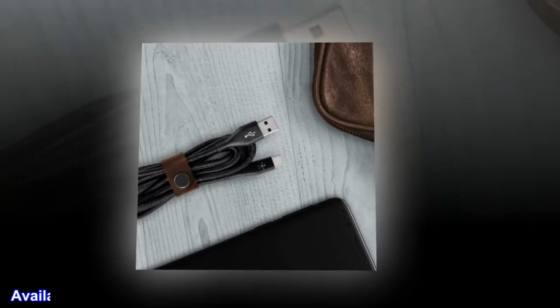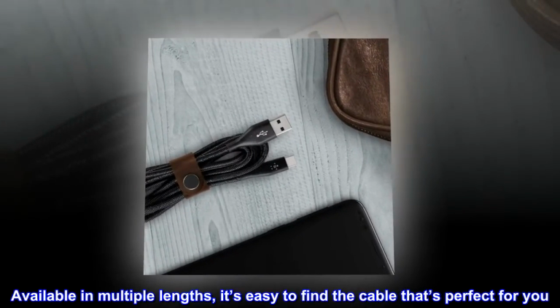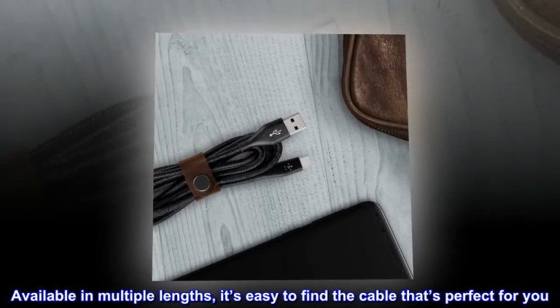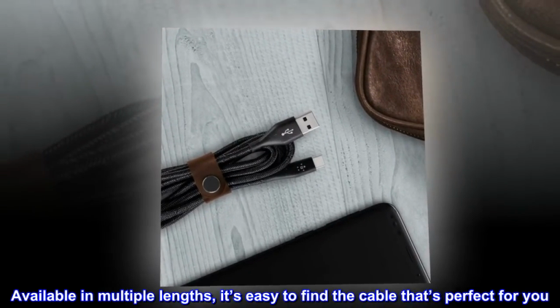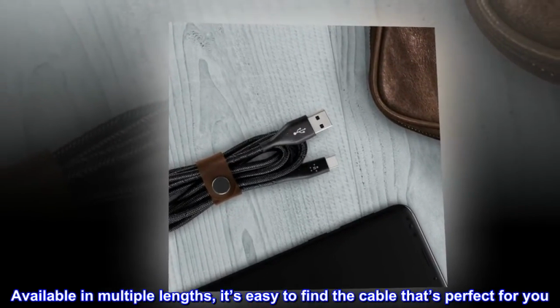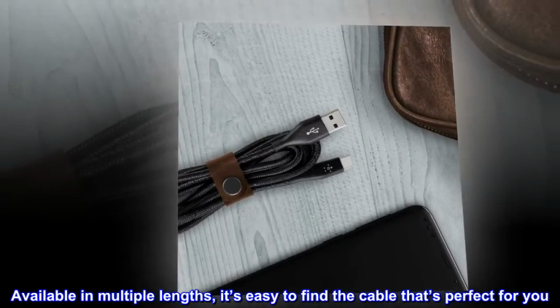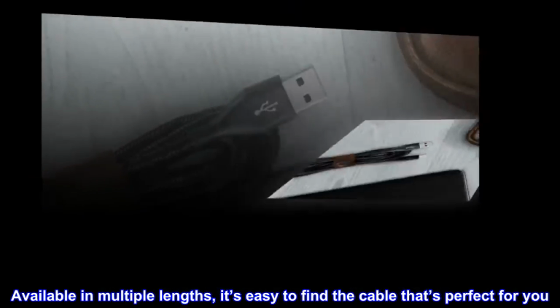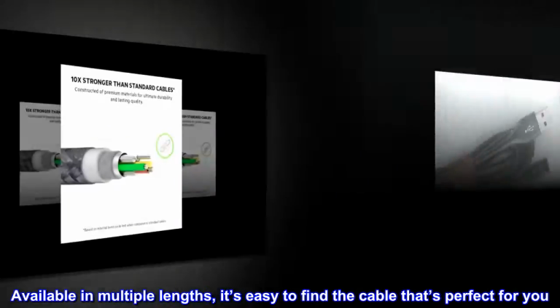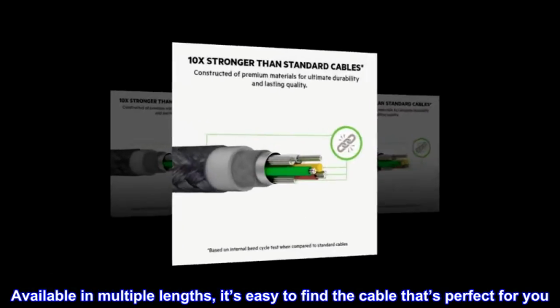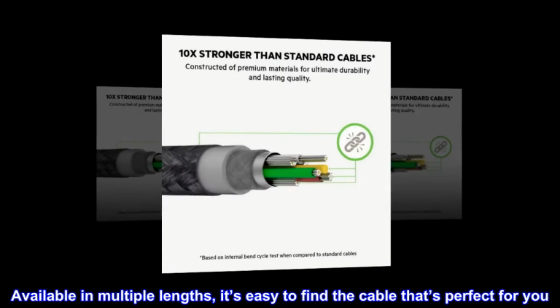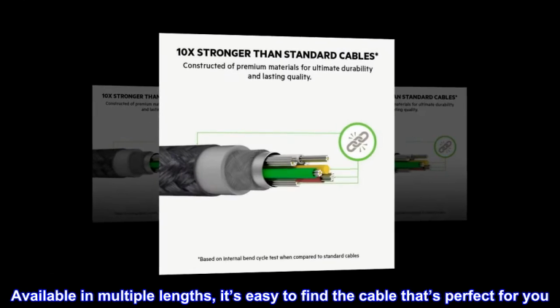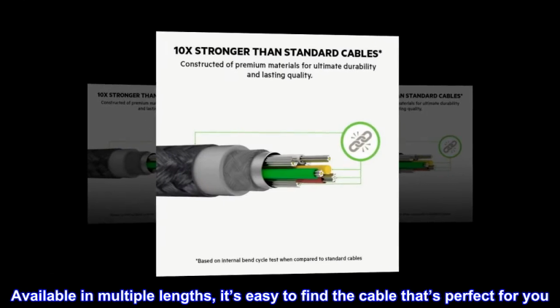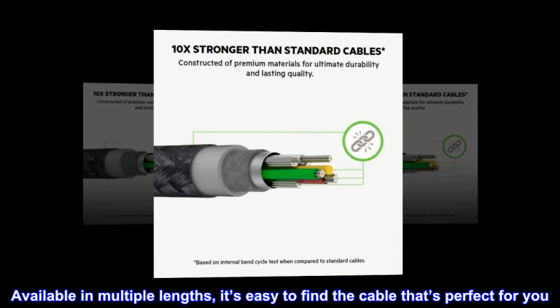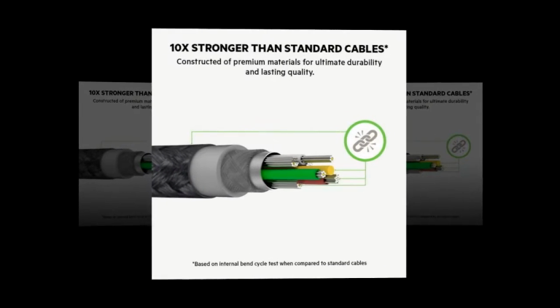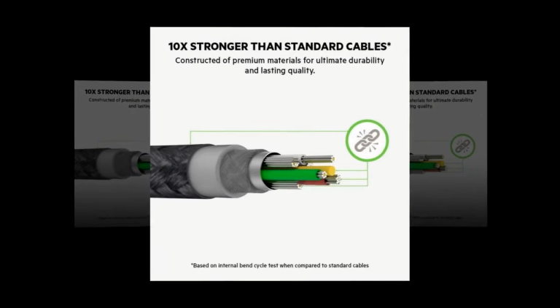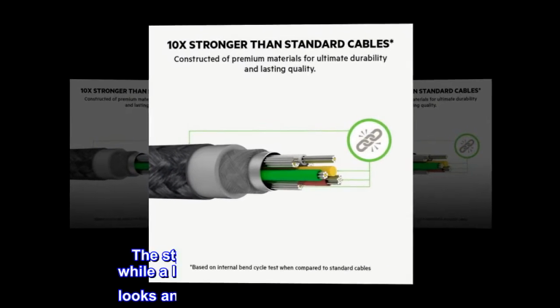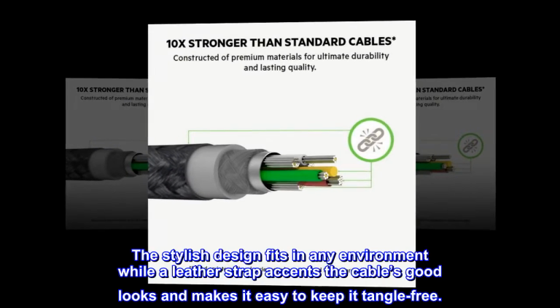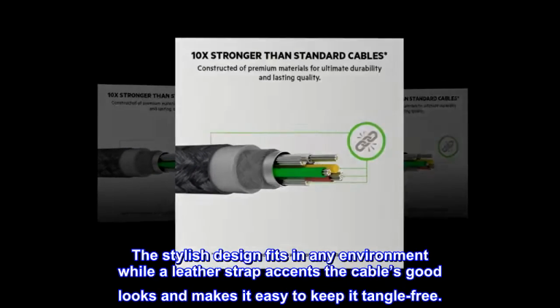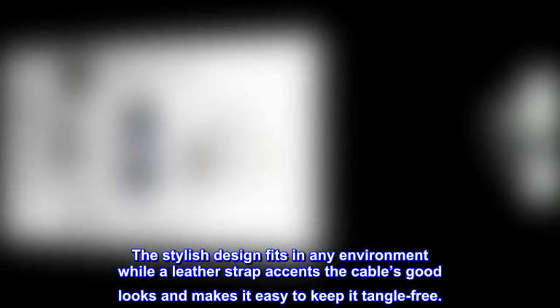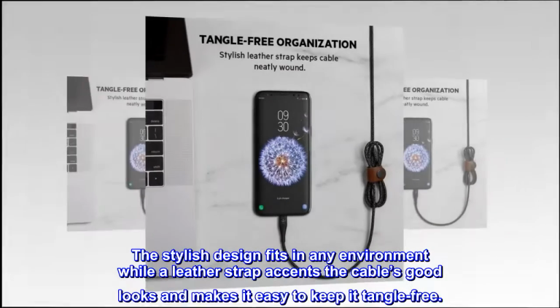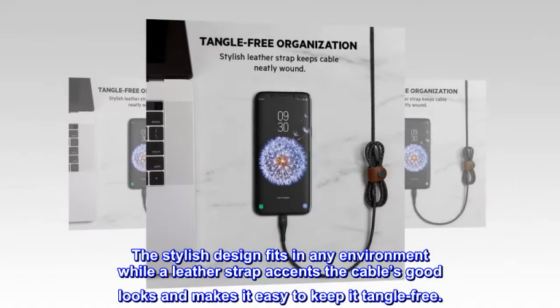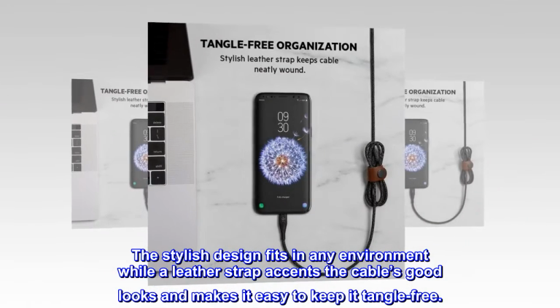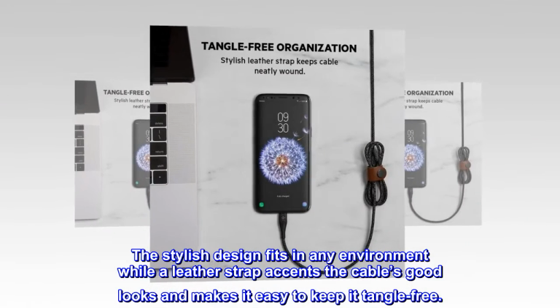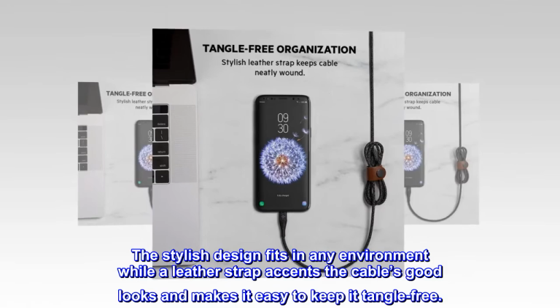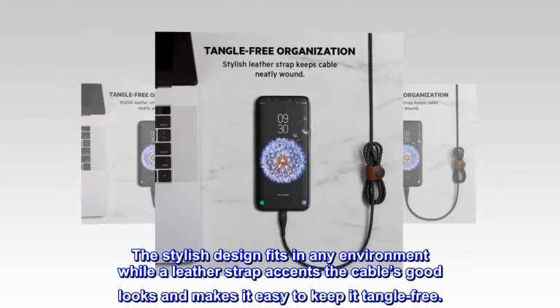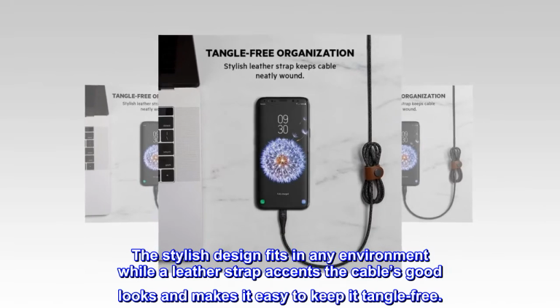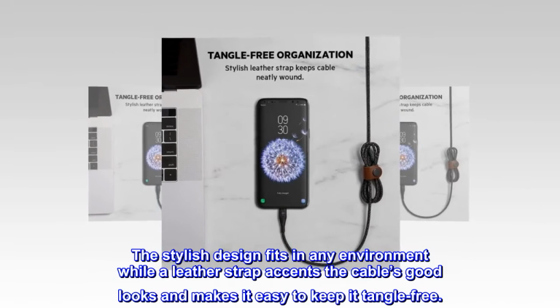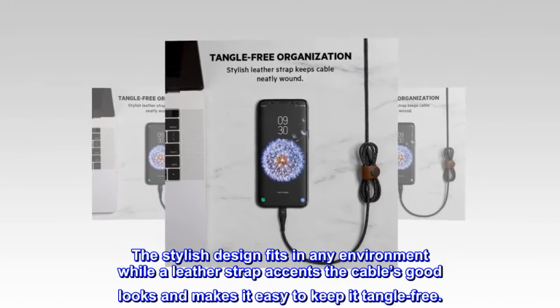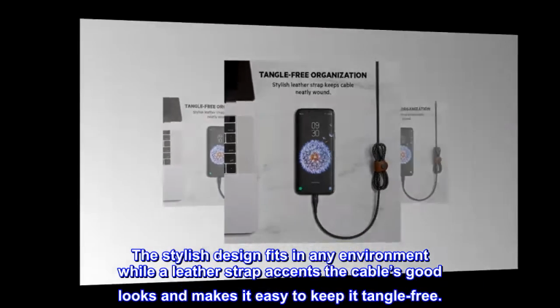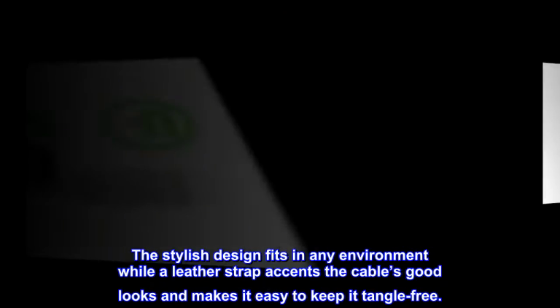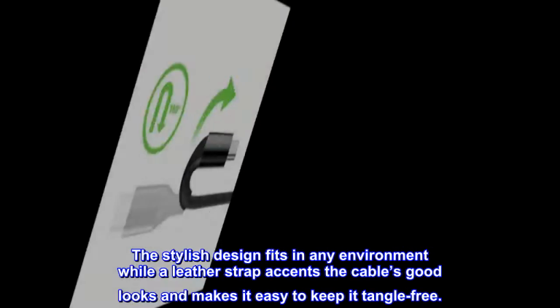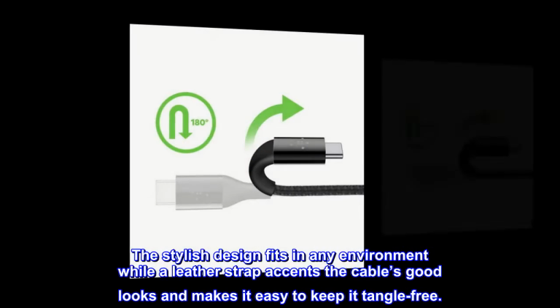Available in multiple lengths, it's easy to find the cable that's perfect for you. The stylish design fits in any environment, while a leather strap keeps the cable's good looks and makes it easy to keep tangle-free.